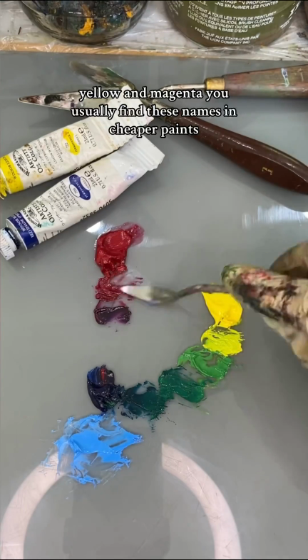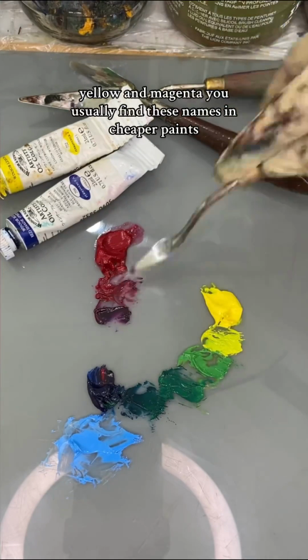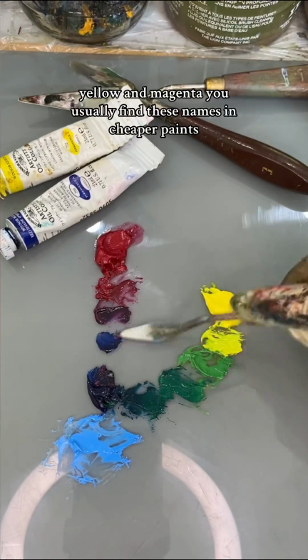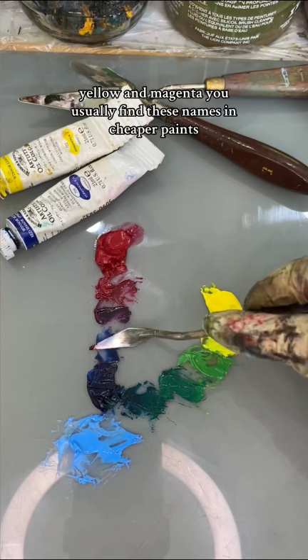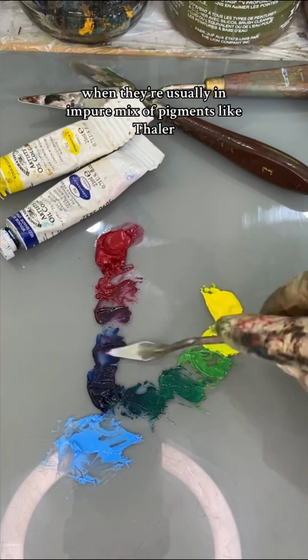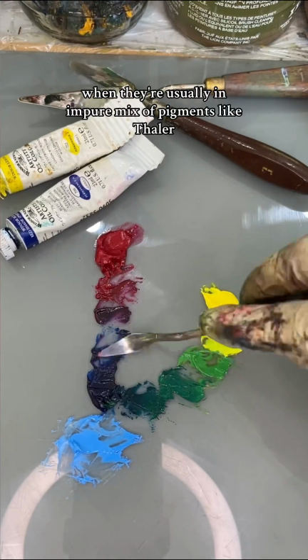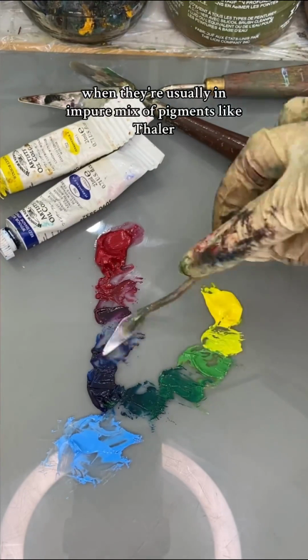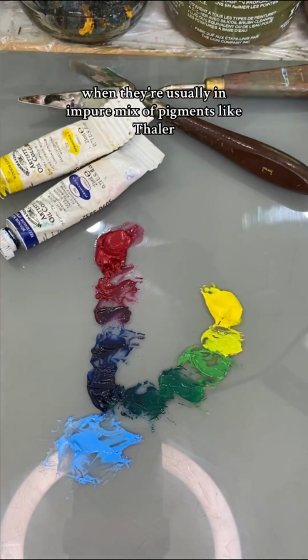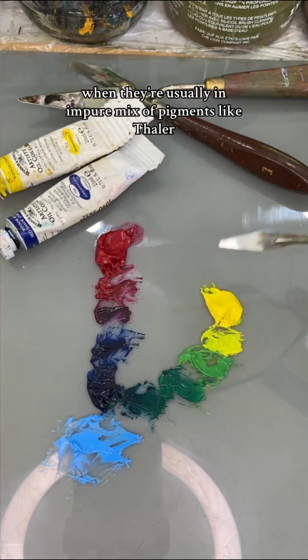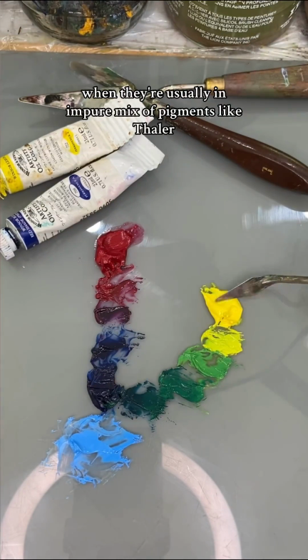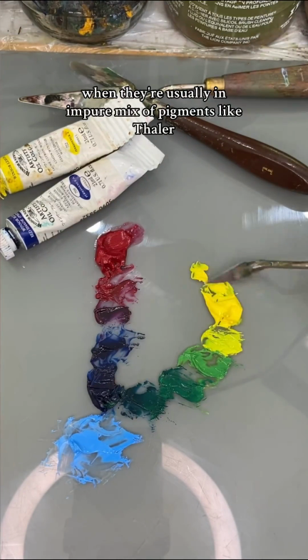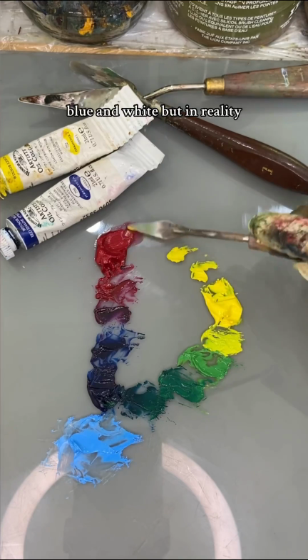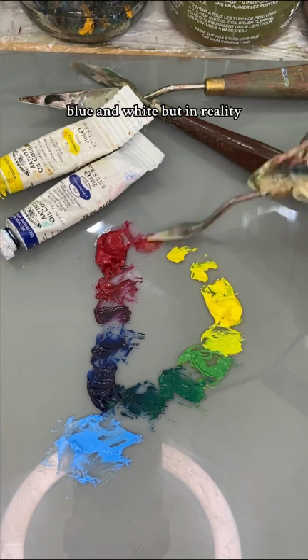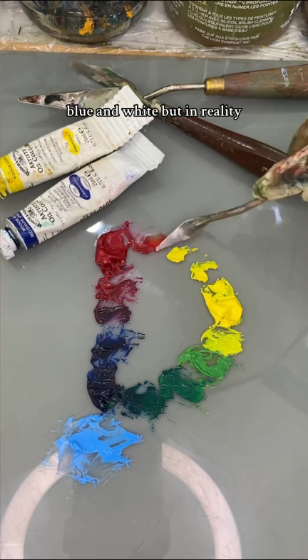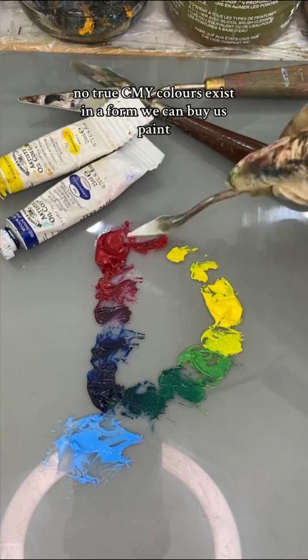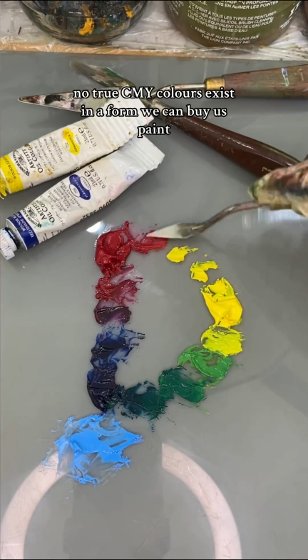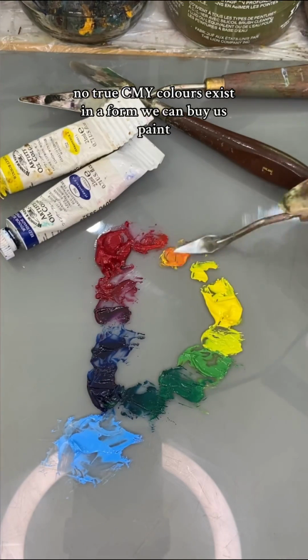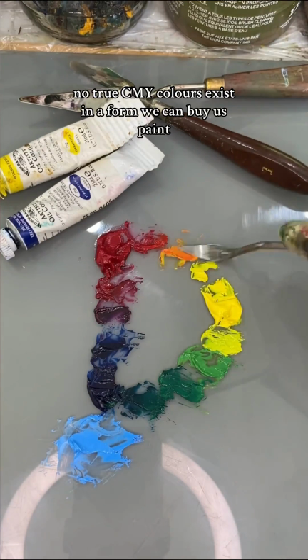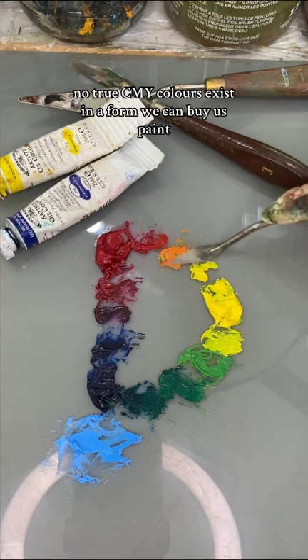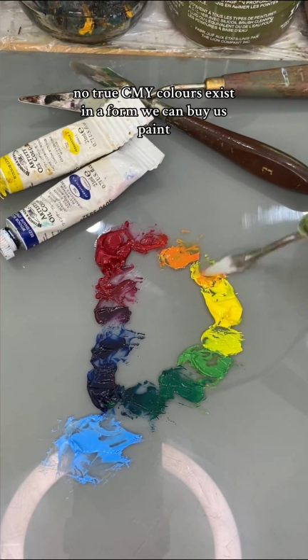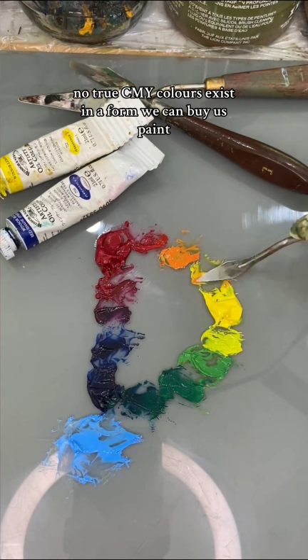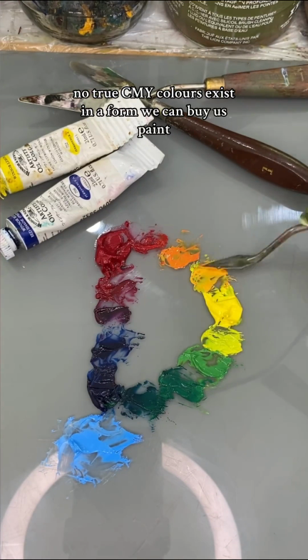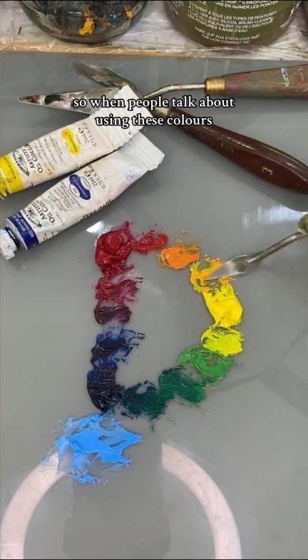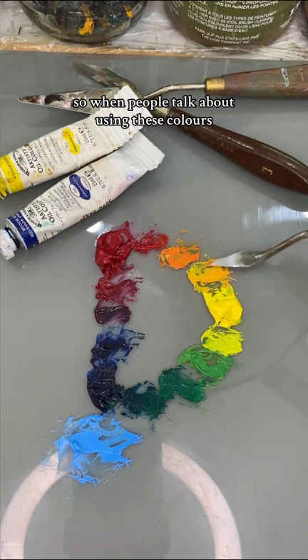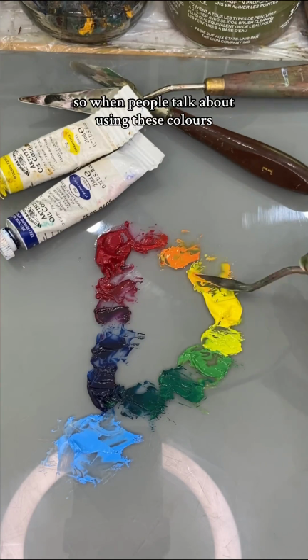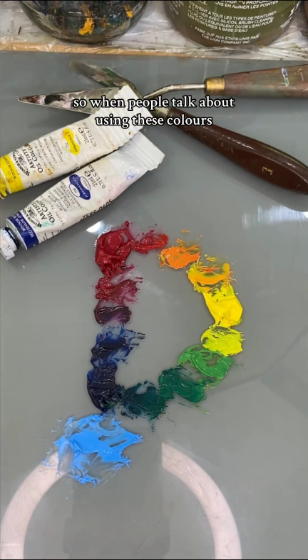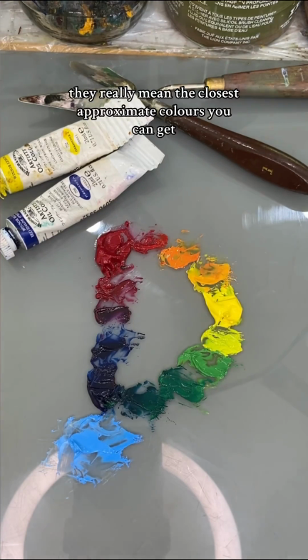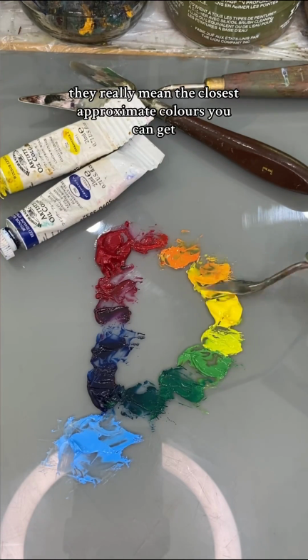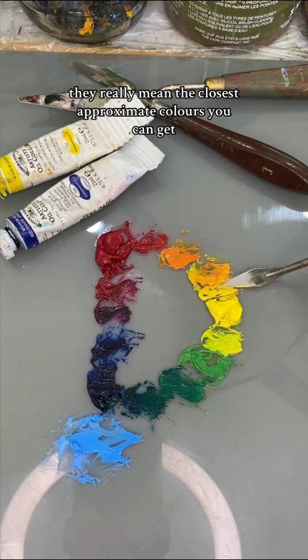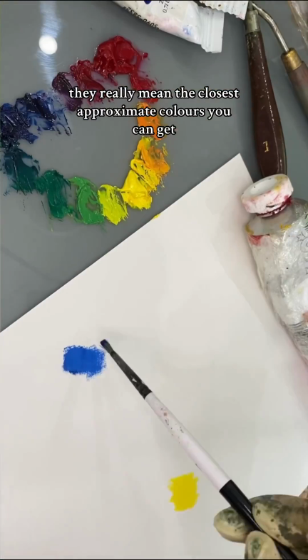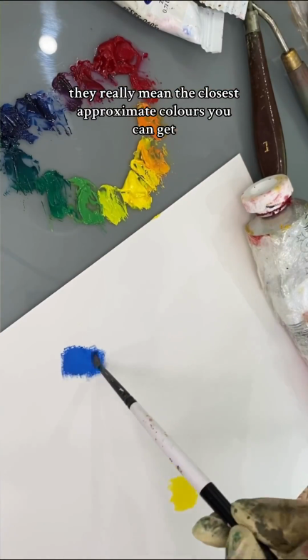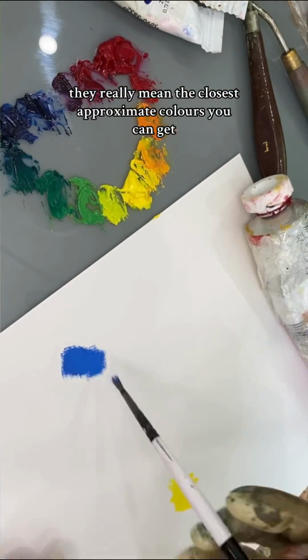You usually find these names in cheaper paints, when they're usually an impure mix of pigments, like phthalo blue and white. But in reality, no true CMY colours exist in a form we can buy as paint. So when people talk about using these colours, they really mean the closest approximate colours you can get.